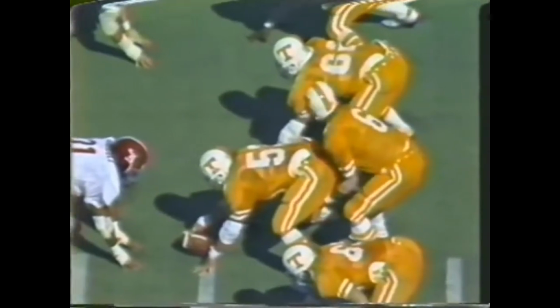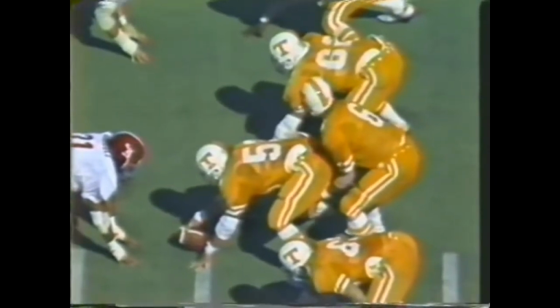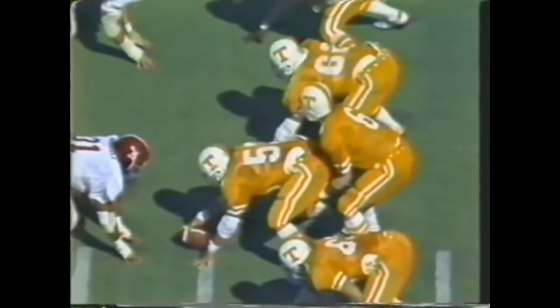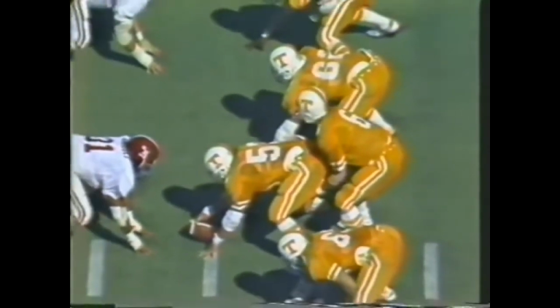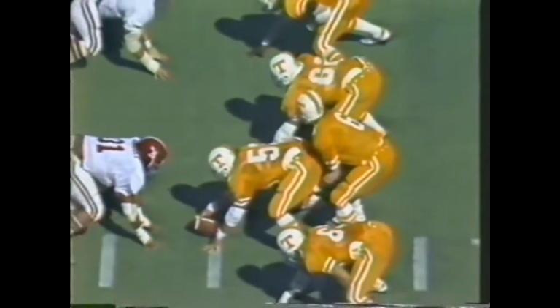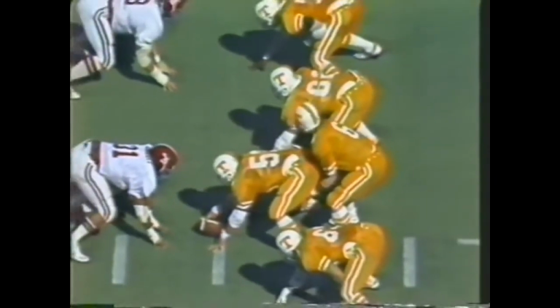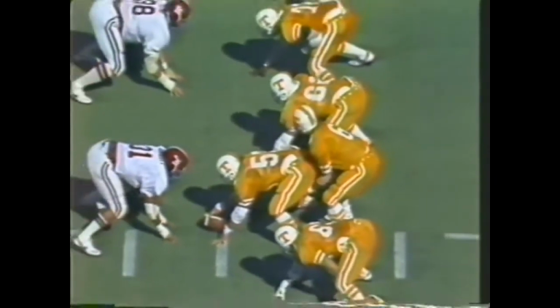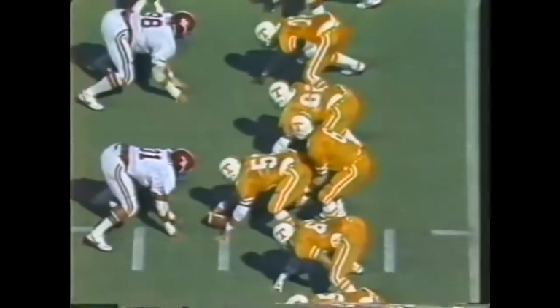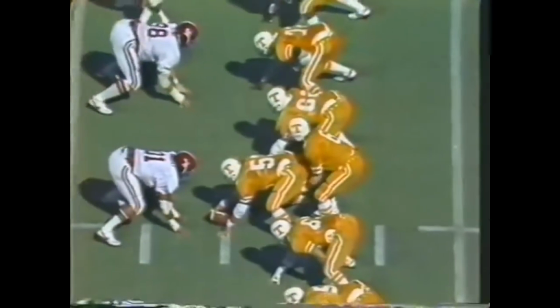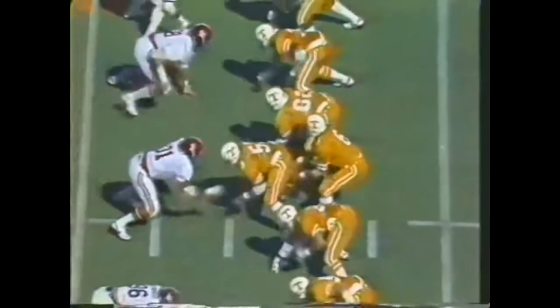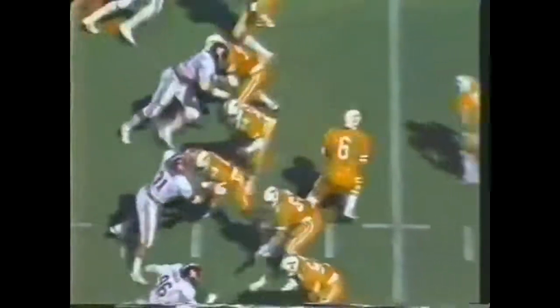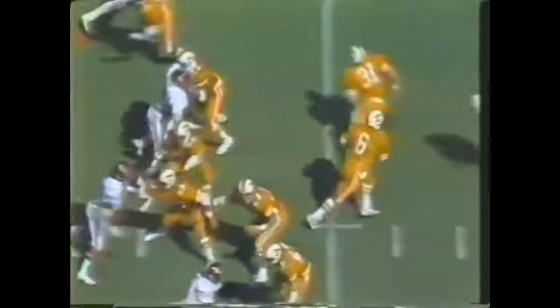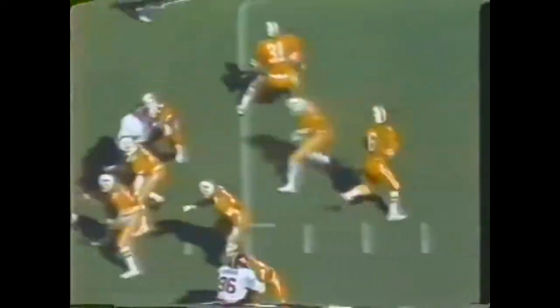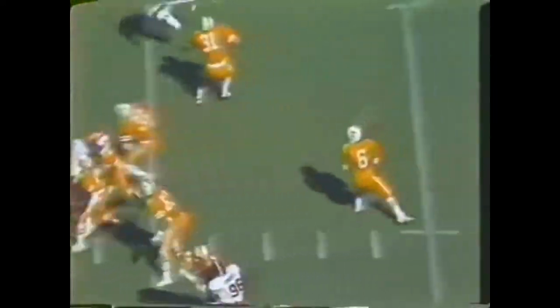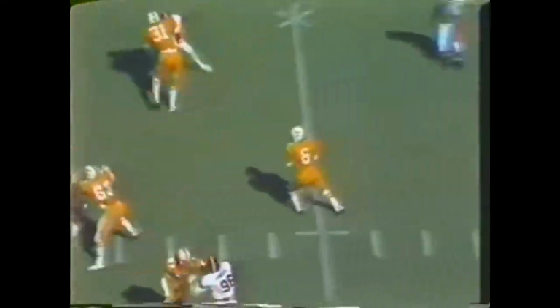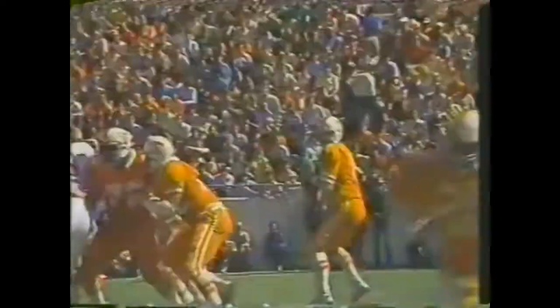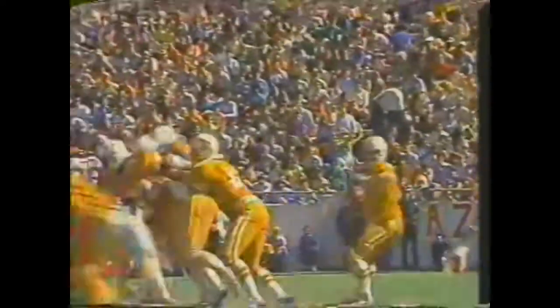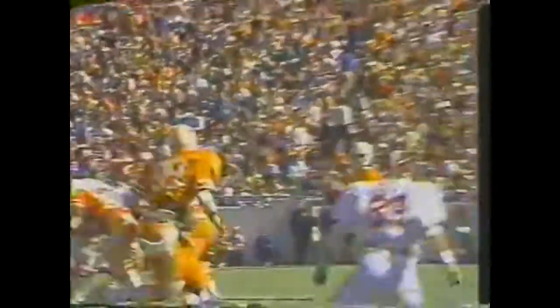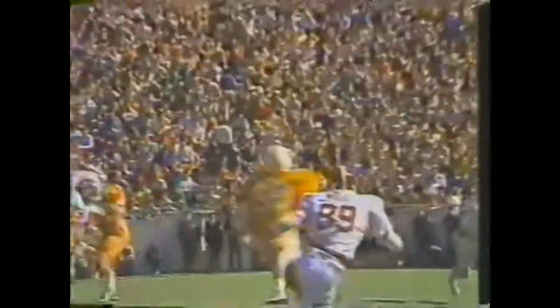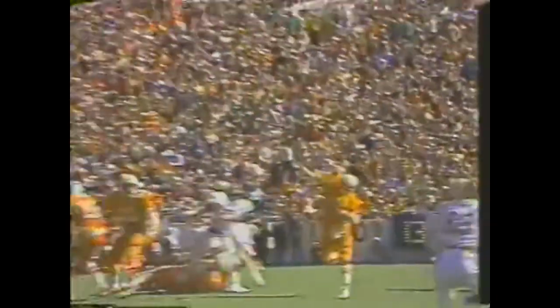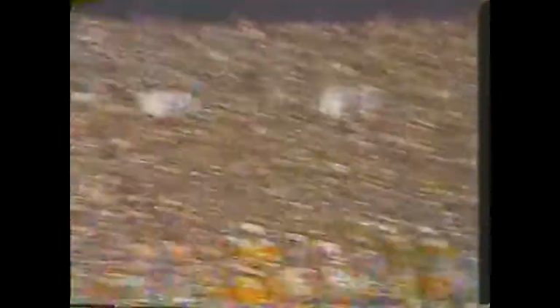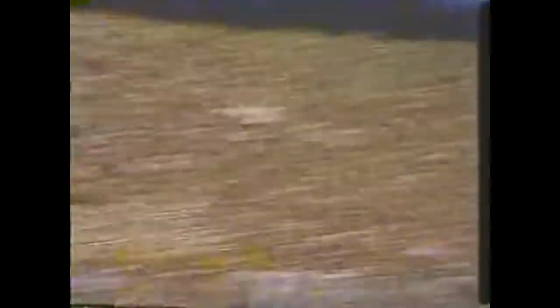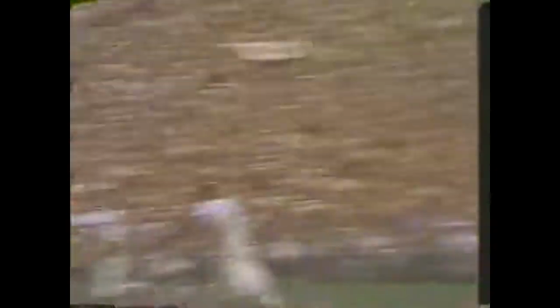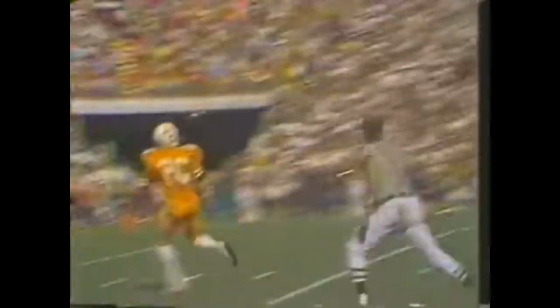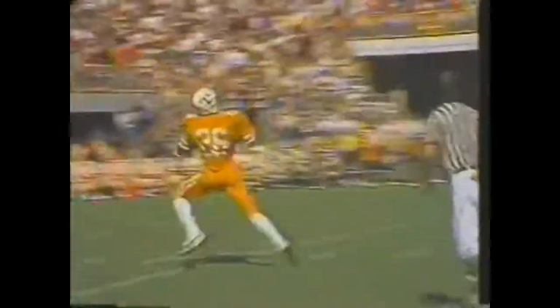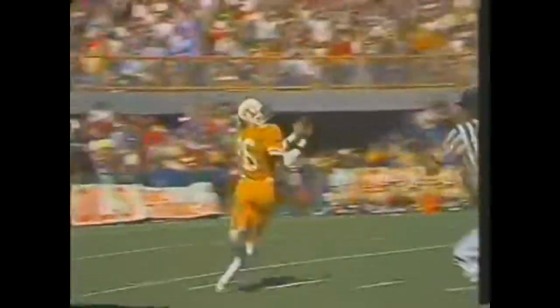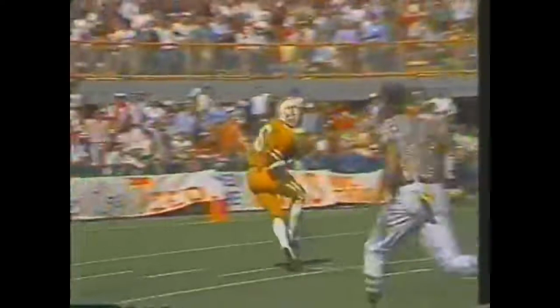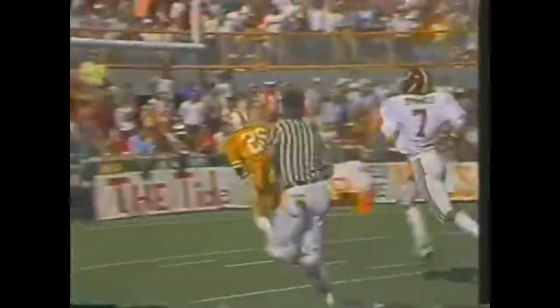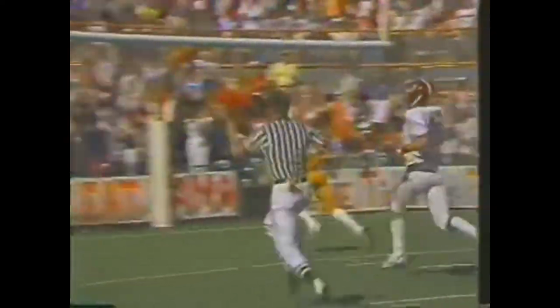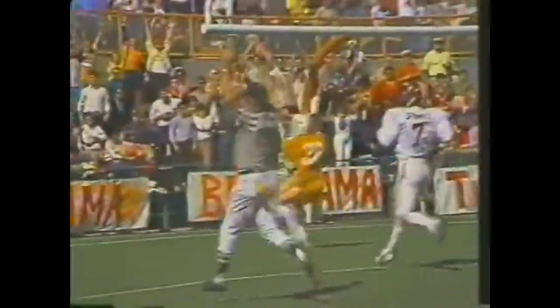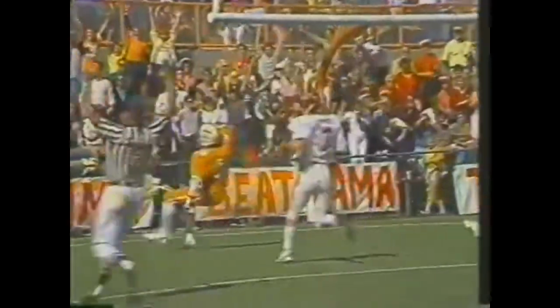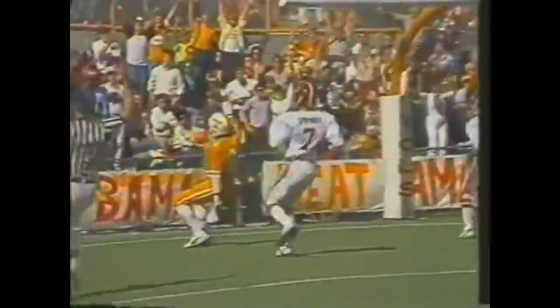Alan Cockrell at quarterback. Tennessee trailing 14 to three. Cockrell play action, back to throw, waiting — long, long pass. Gault is there. Complete. Touchdown Tennessee!